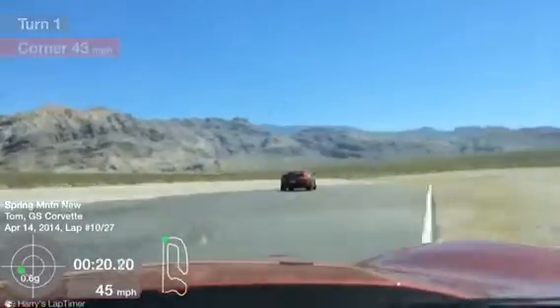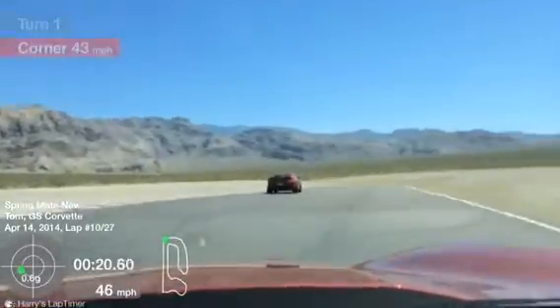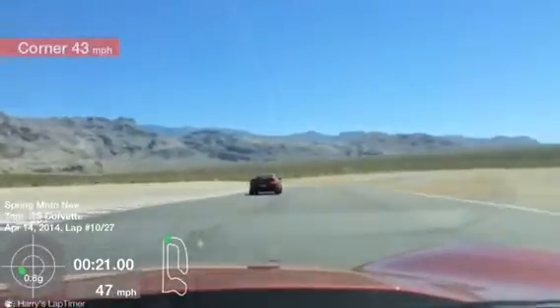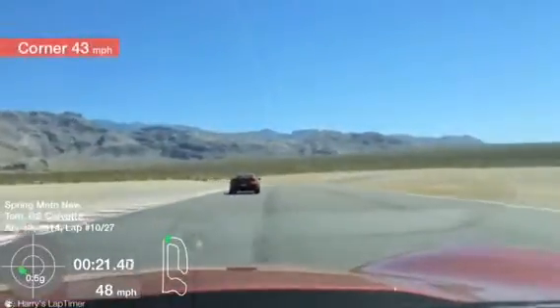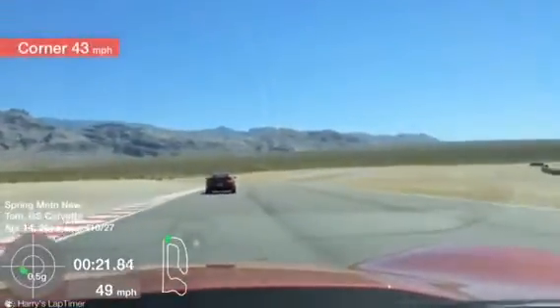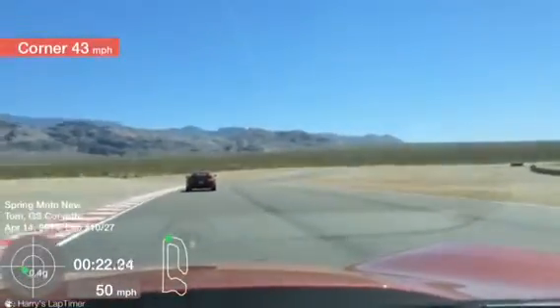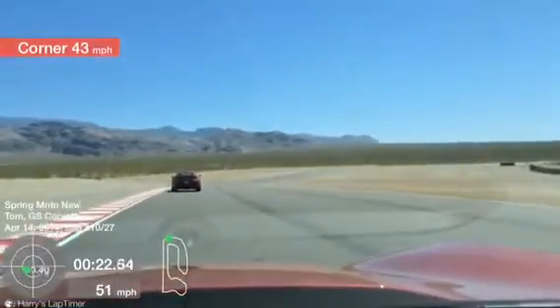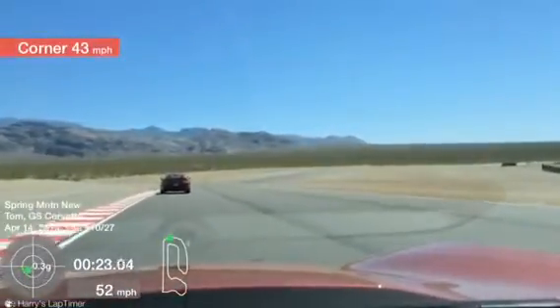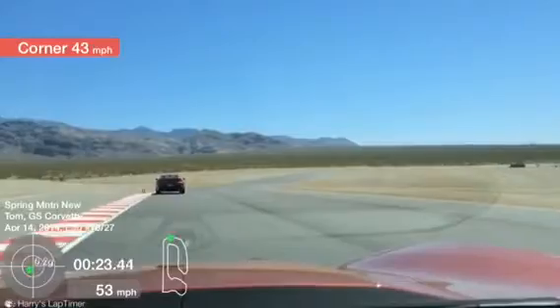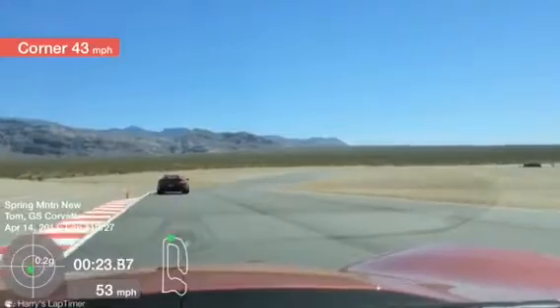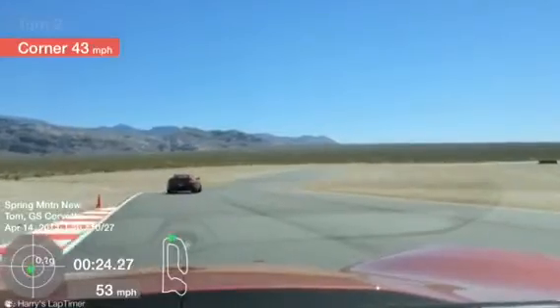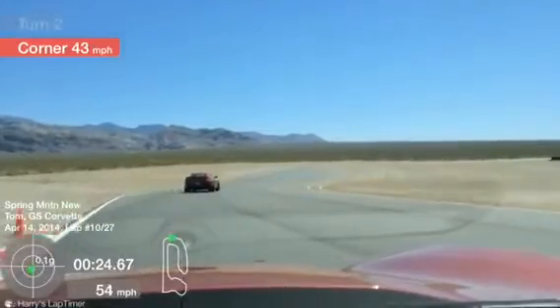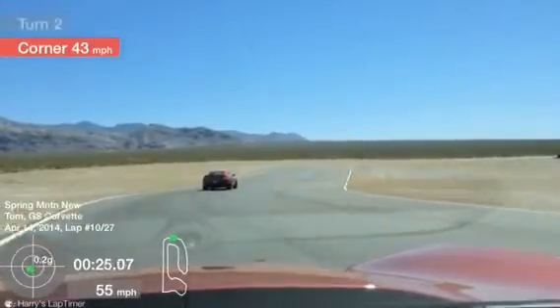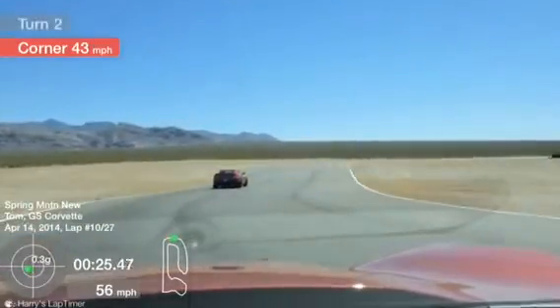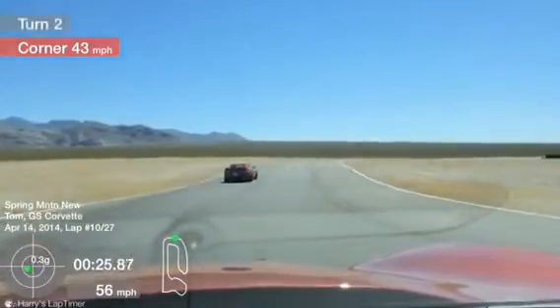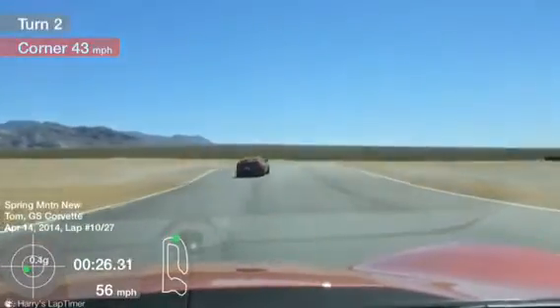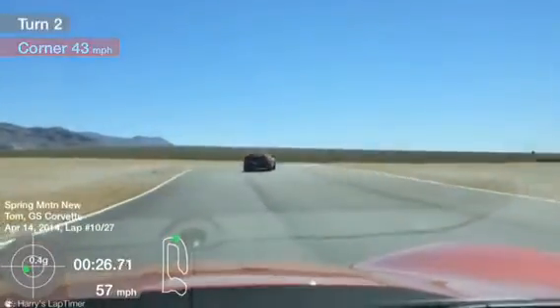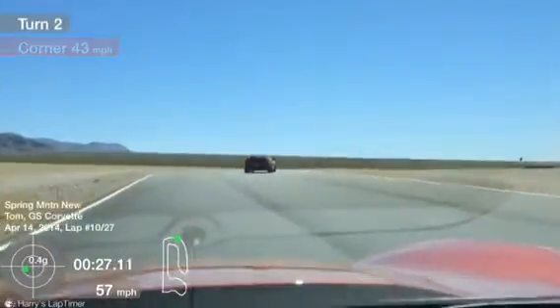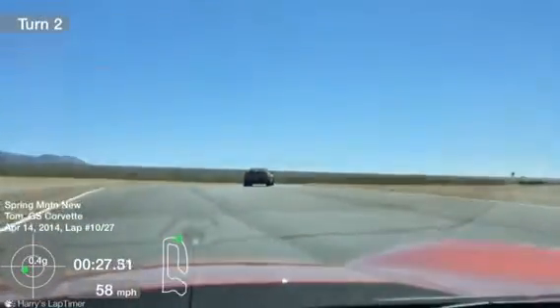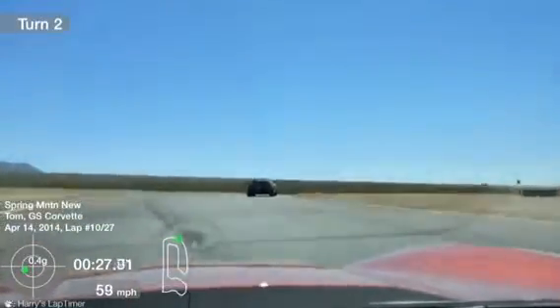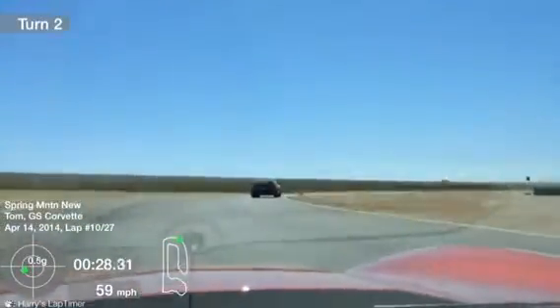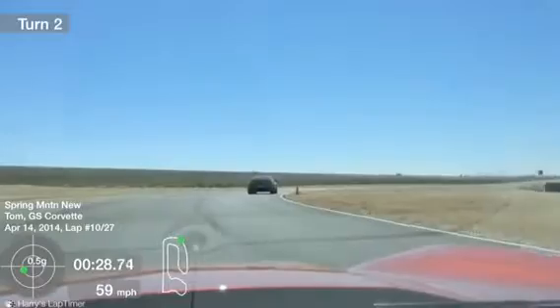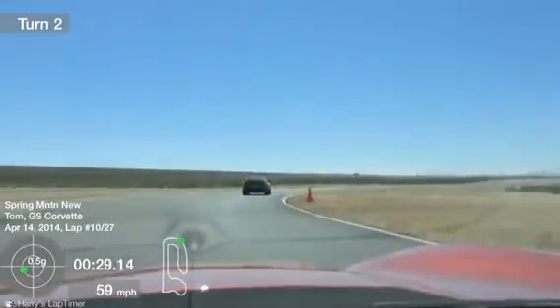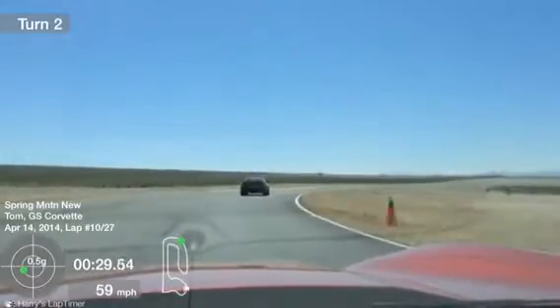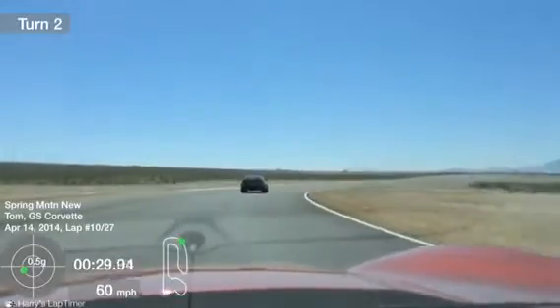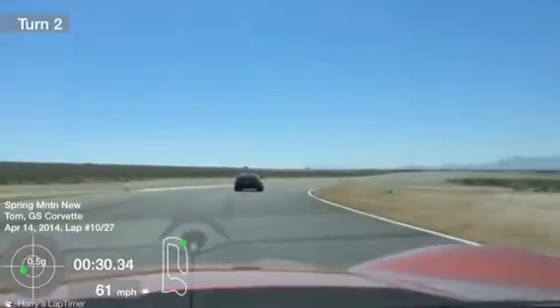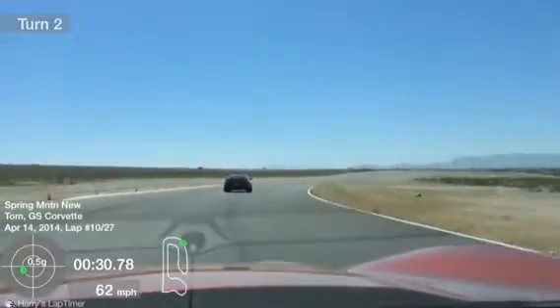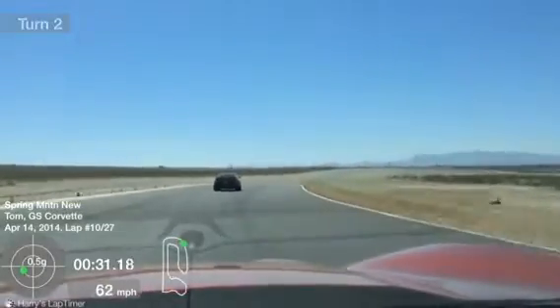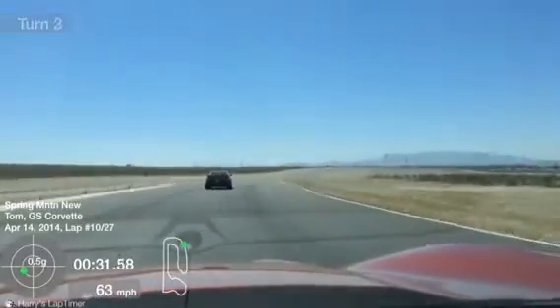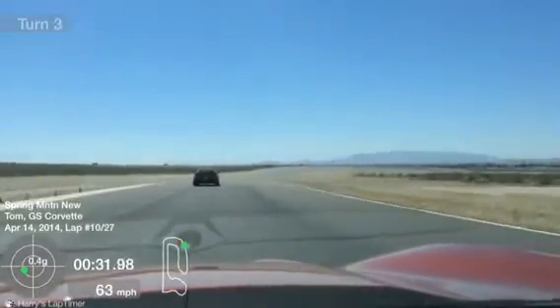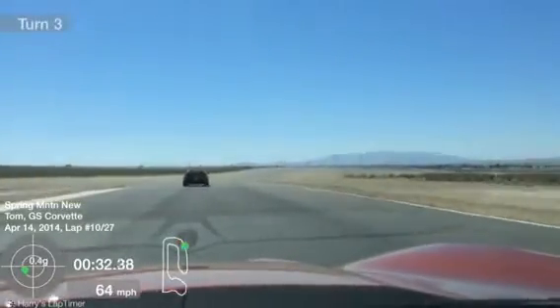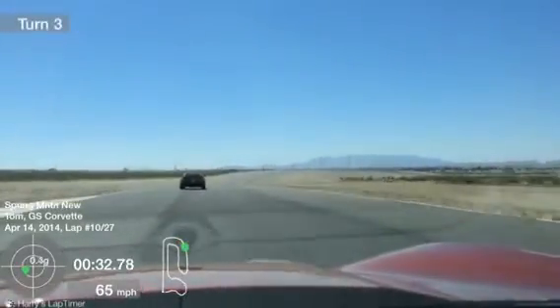Start the unwind, squeezing some throttle, and holding steady for turn number 2. Steady throttle, keeping that weight transfer to those rear tires — that way you'll know that that back end will be planted.